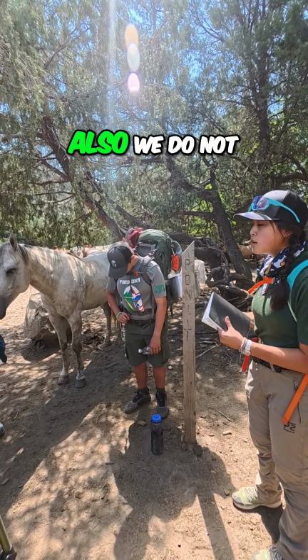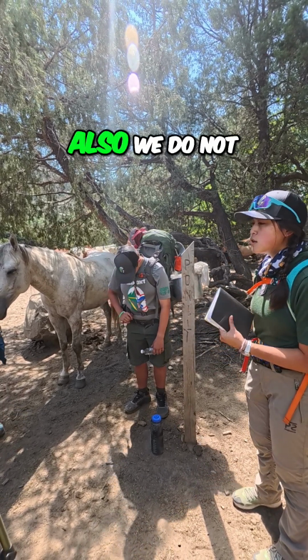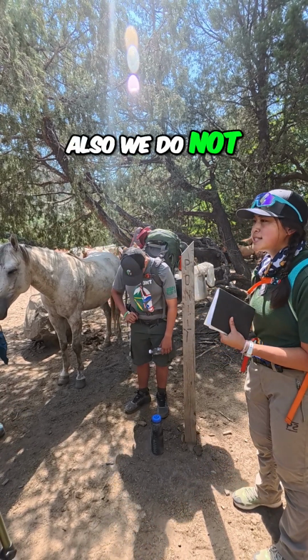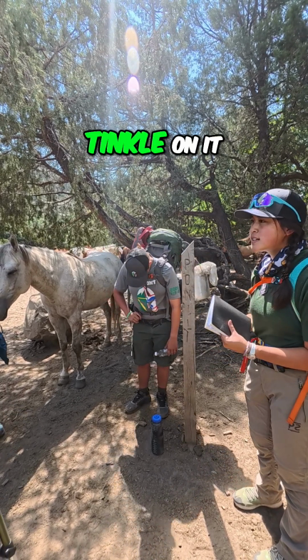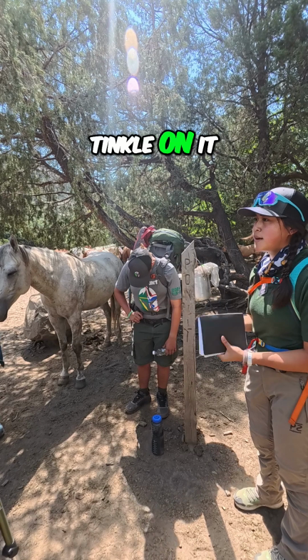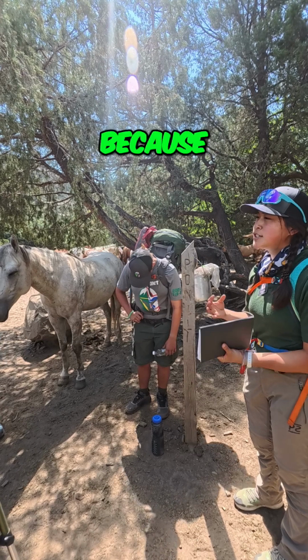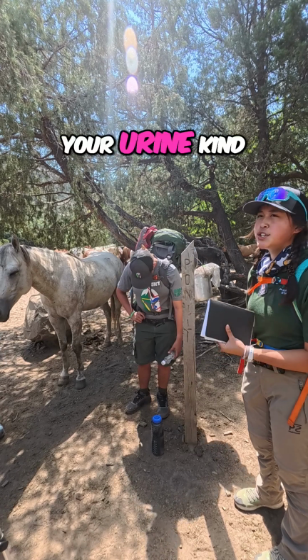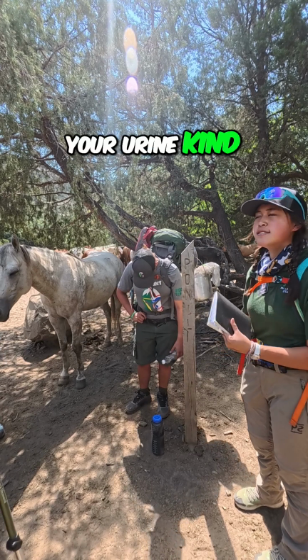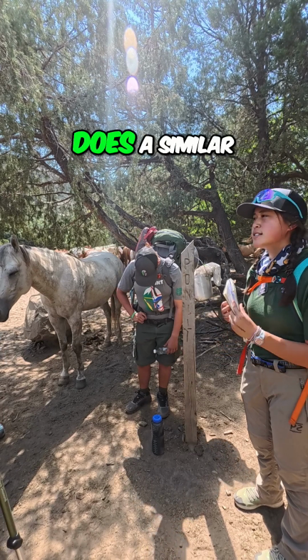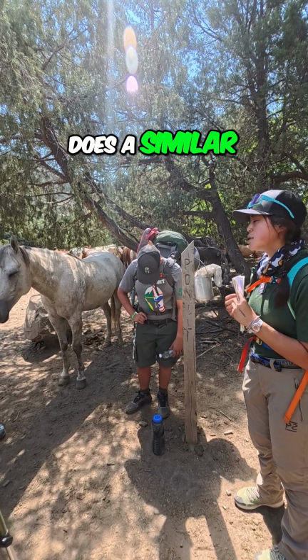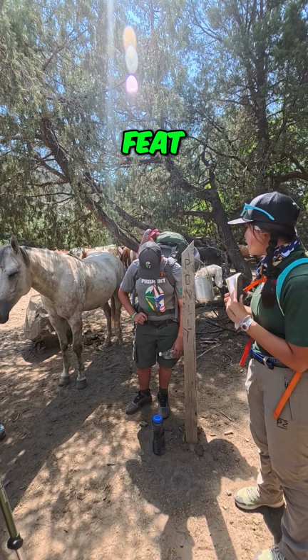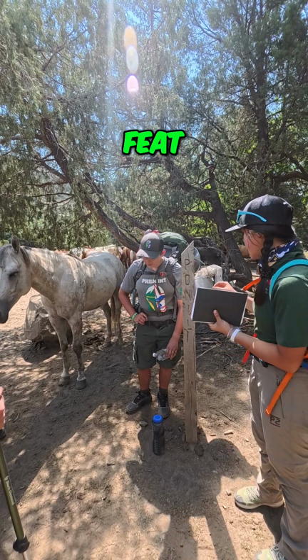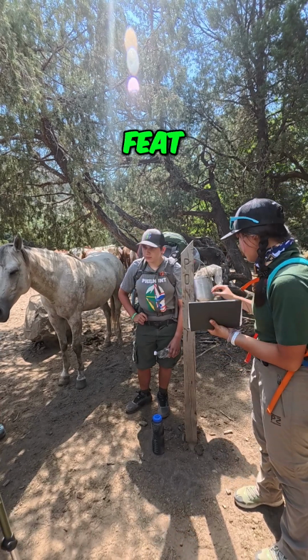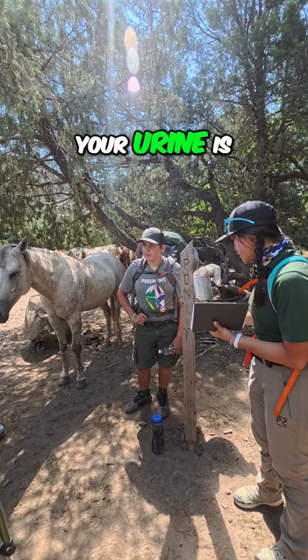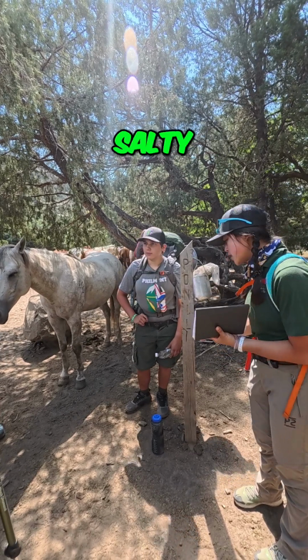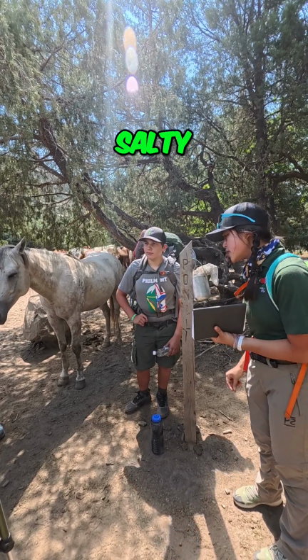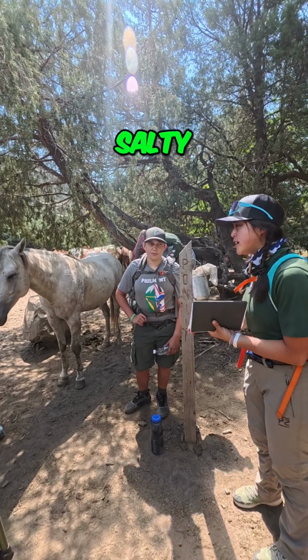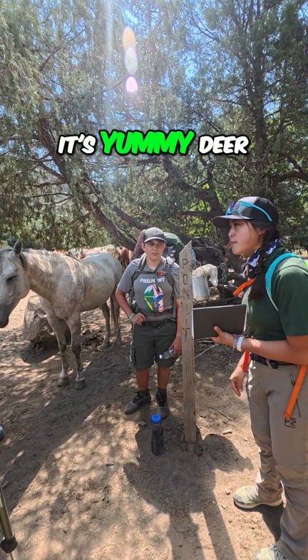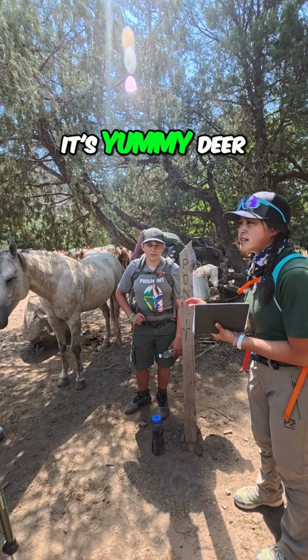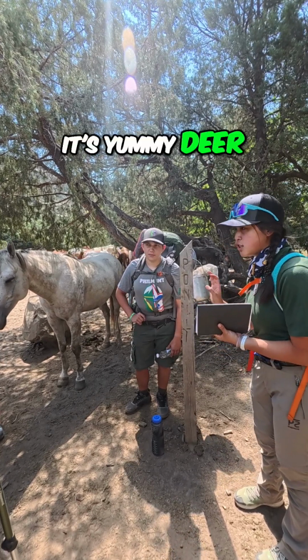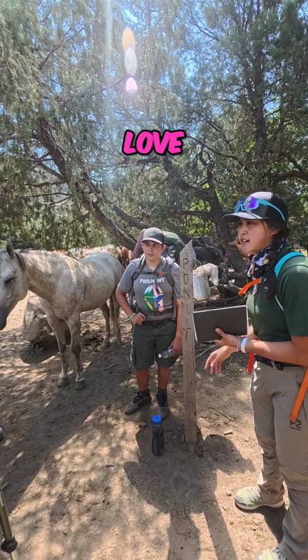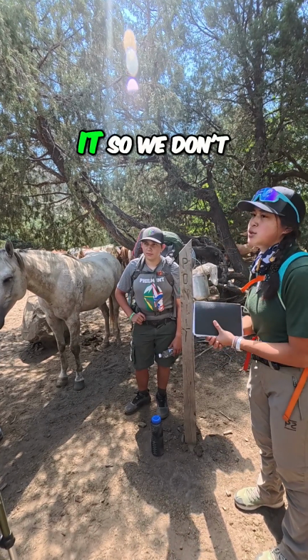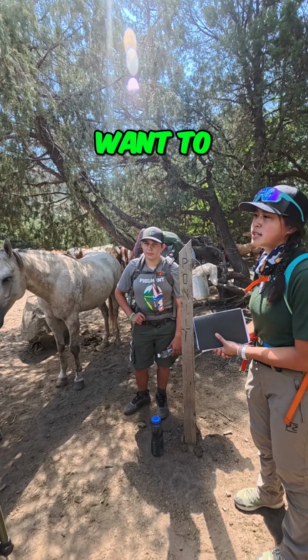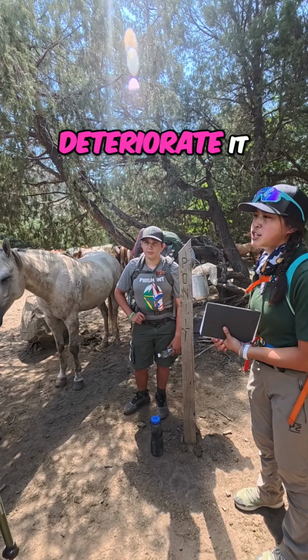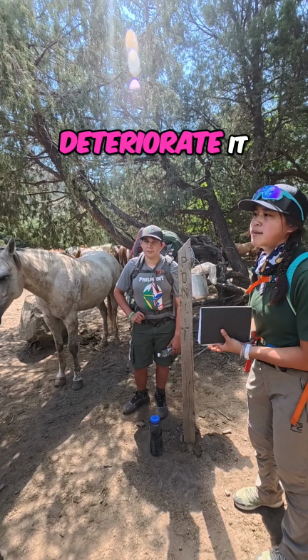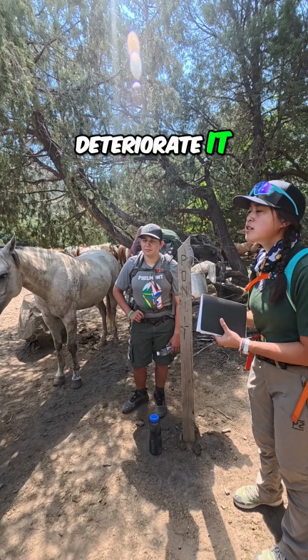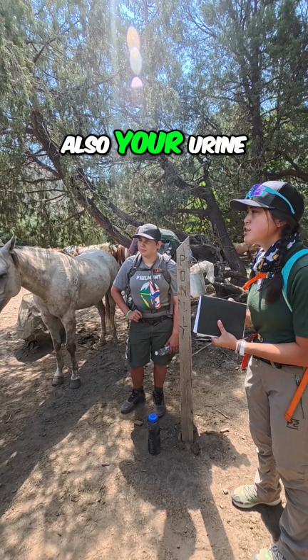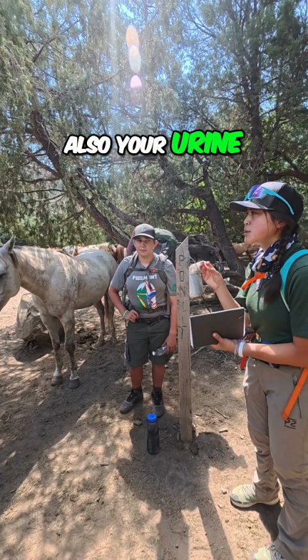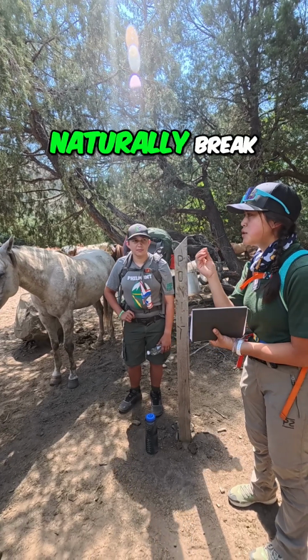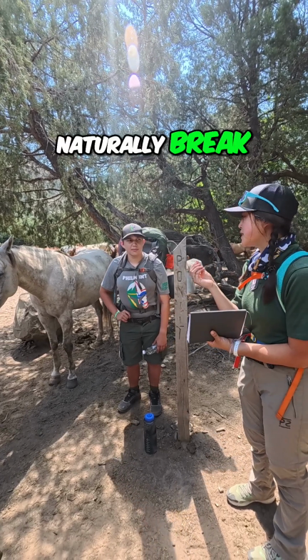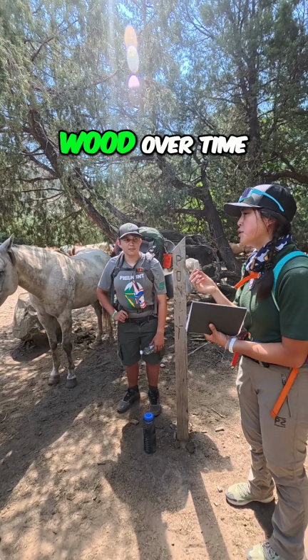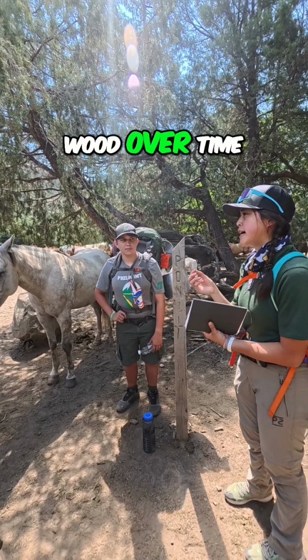We also do not tinkle on it, because your urine does a similar thing. Your urine is salty — deer love it — so we don't want to deteriorate the sign. Also, your urine will naturally break down the wood over time.